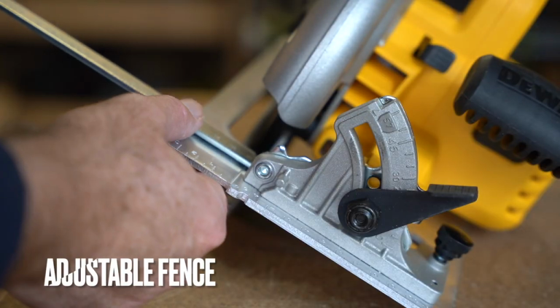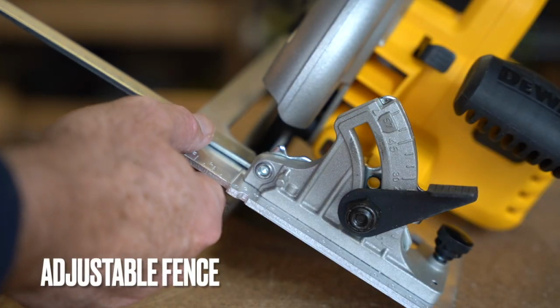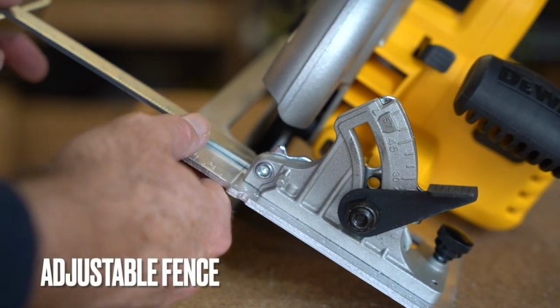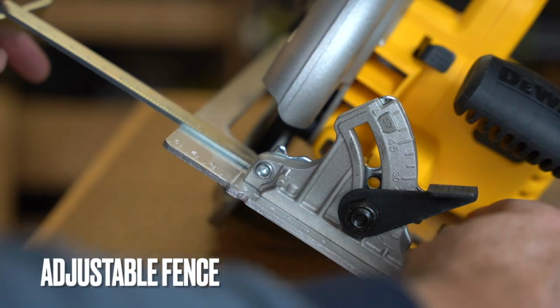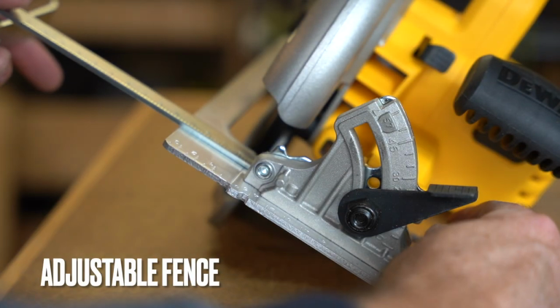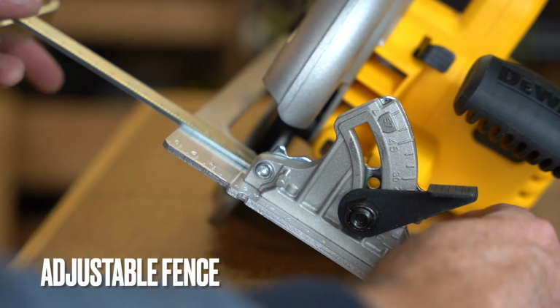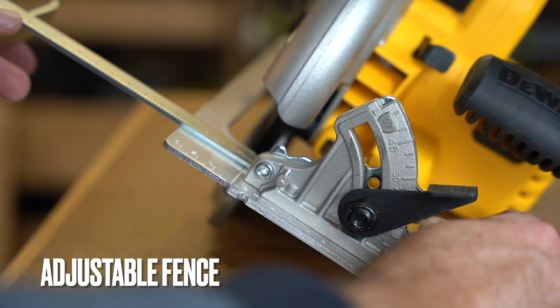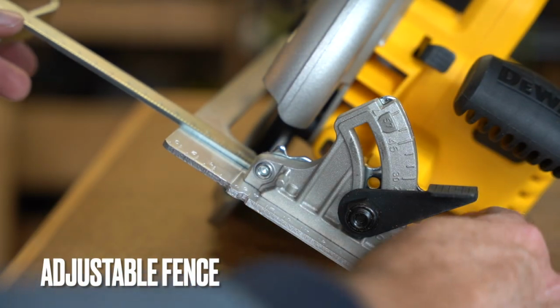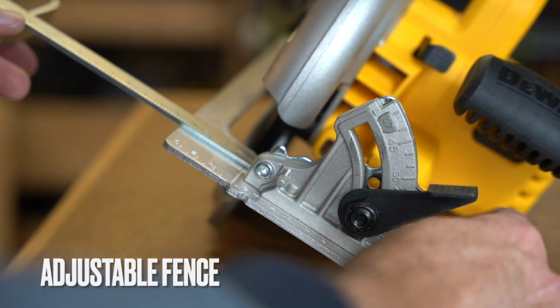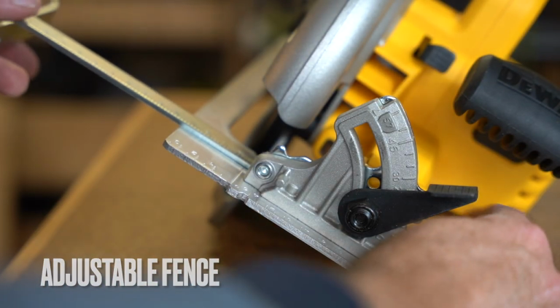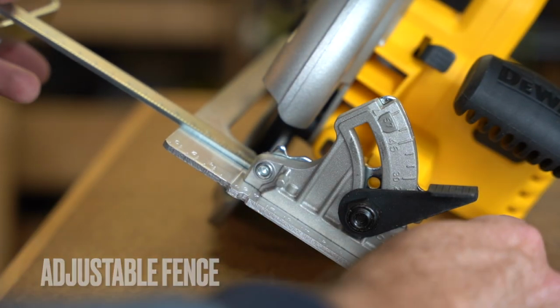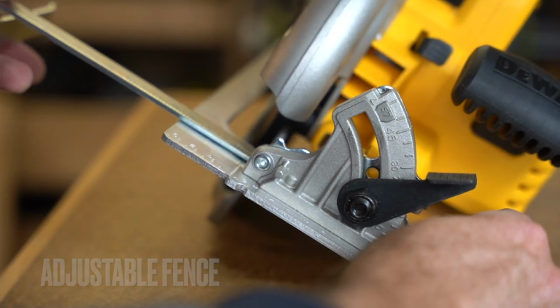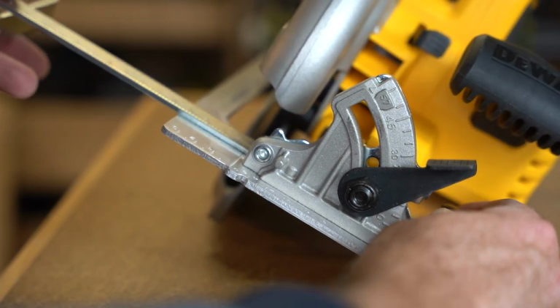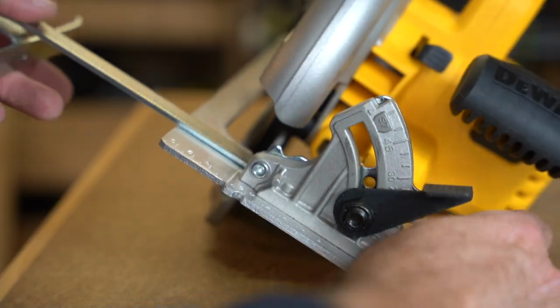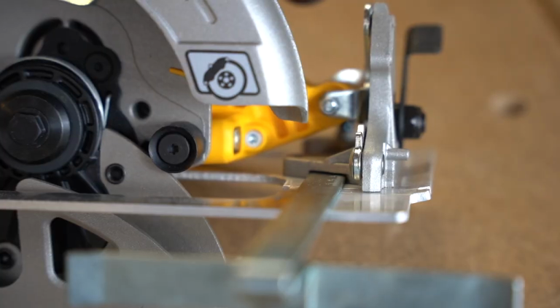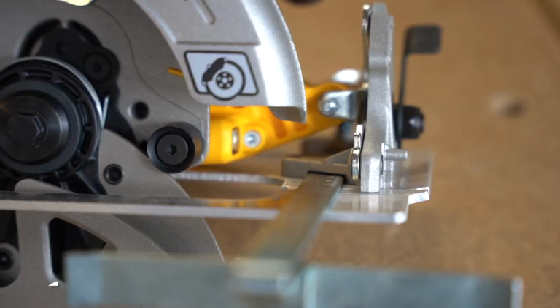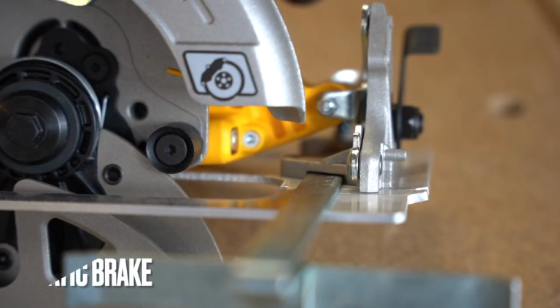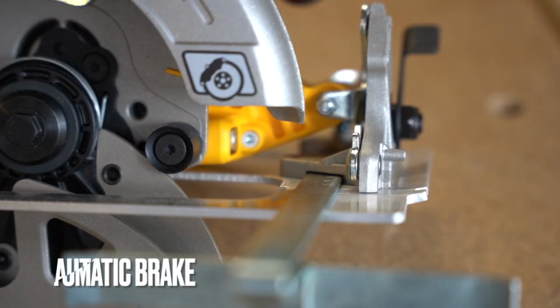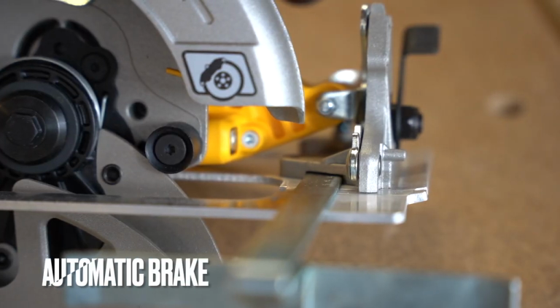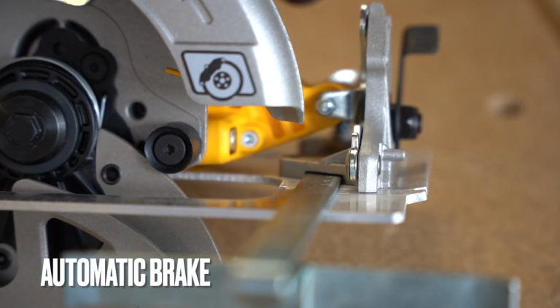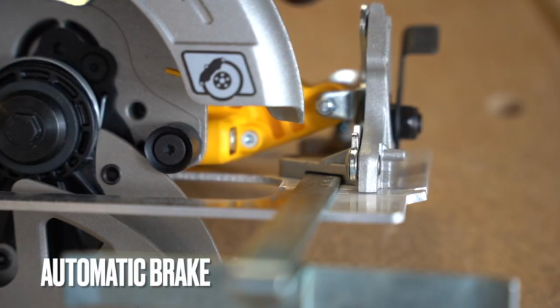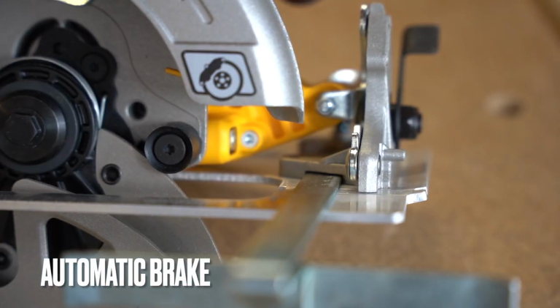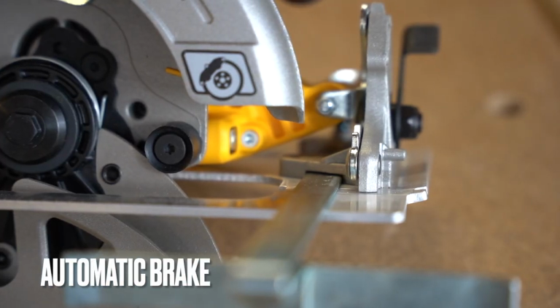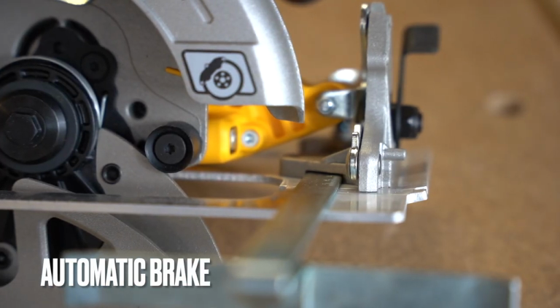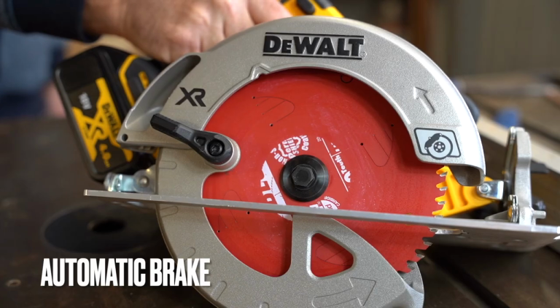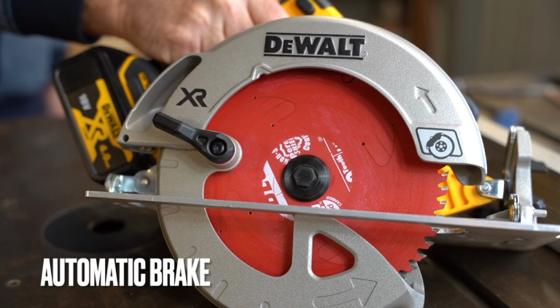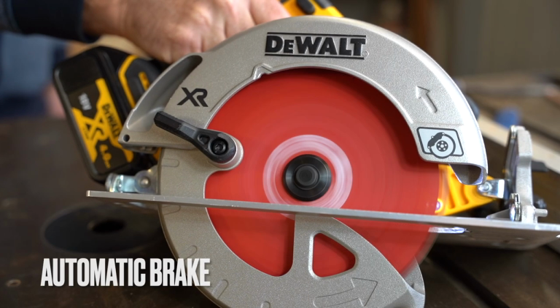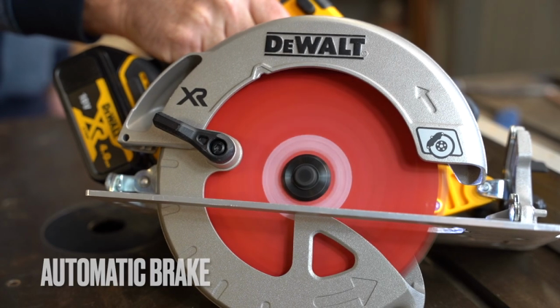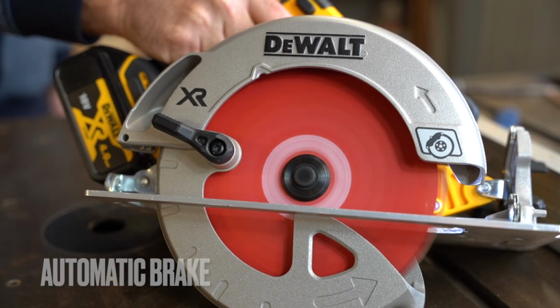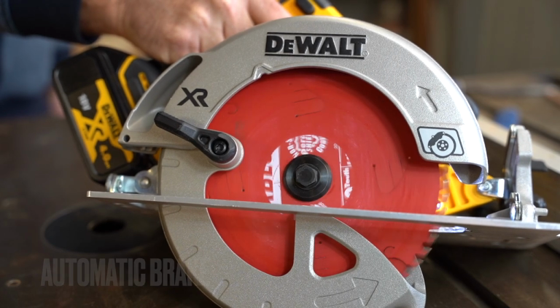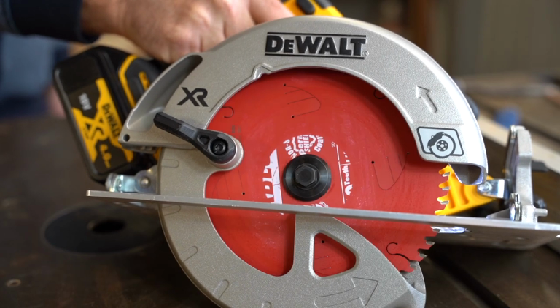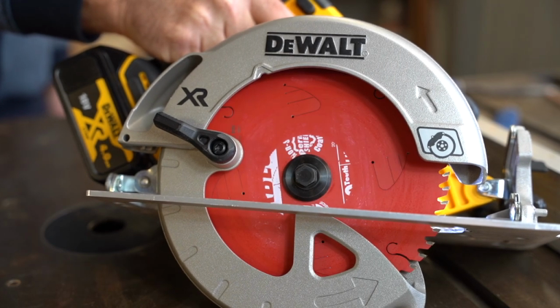It has two handles on the saw so it's pretty stable to use. There's also an adjustable fence that you can add to it. The tool features an automatic brake and it works pretty well.